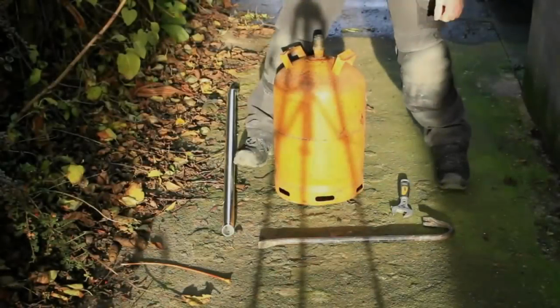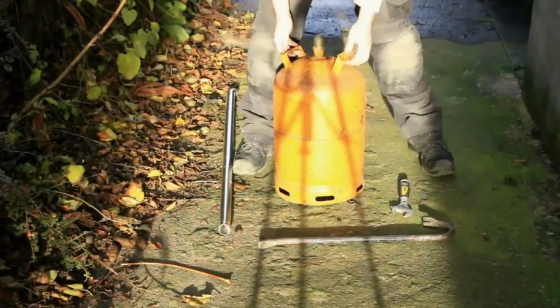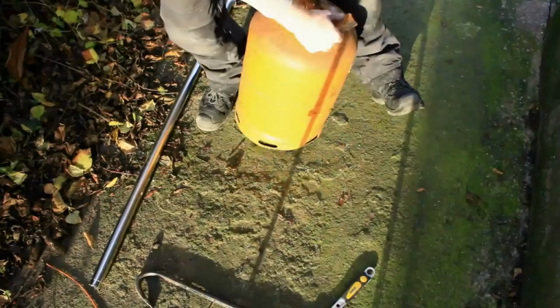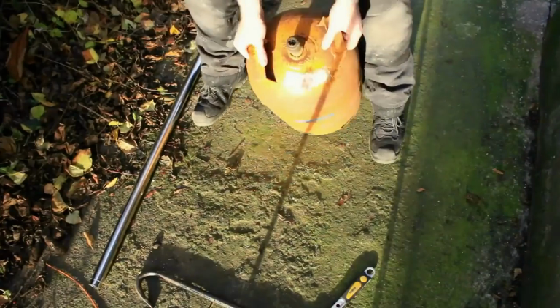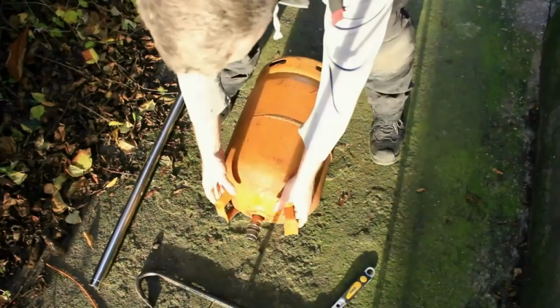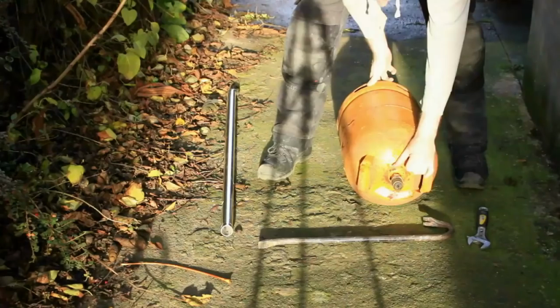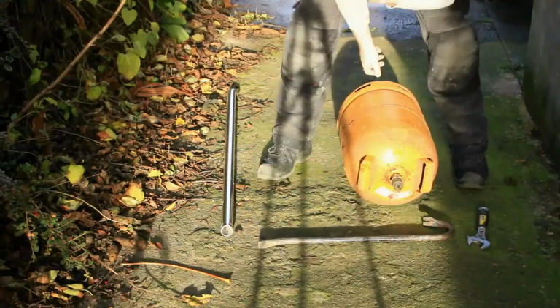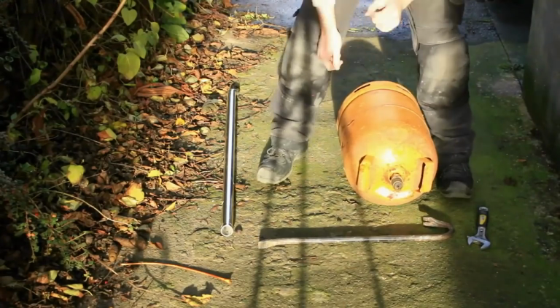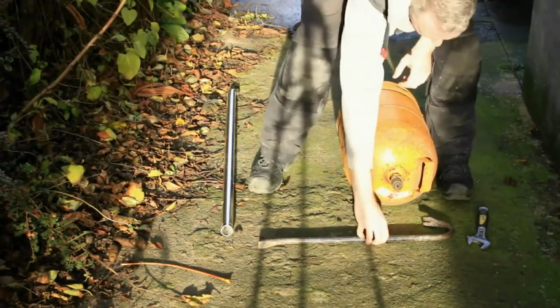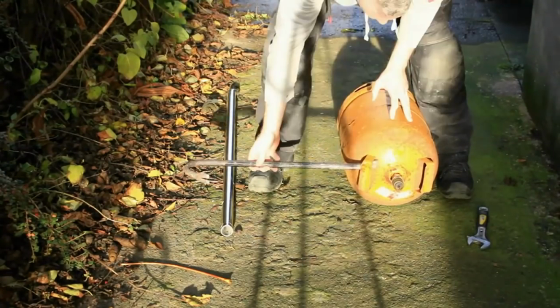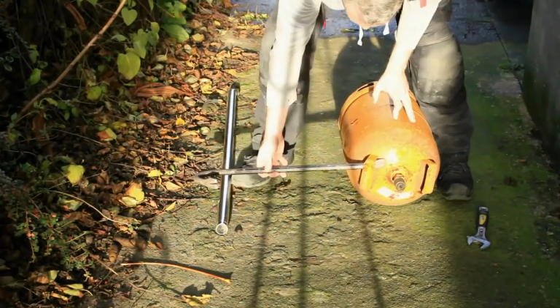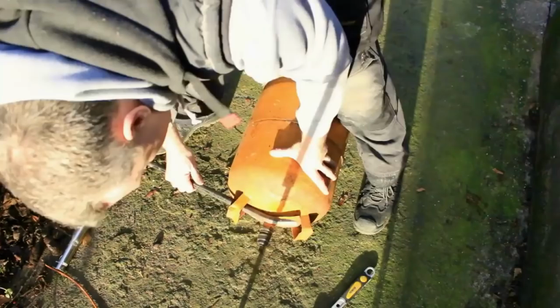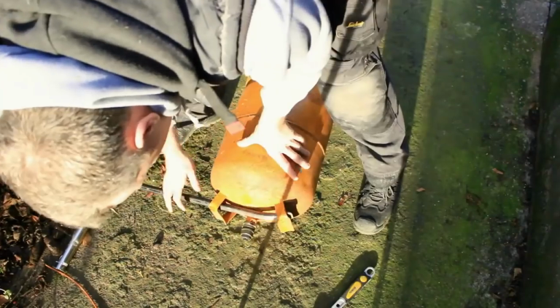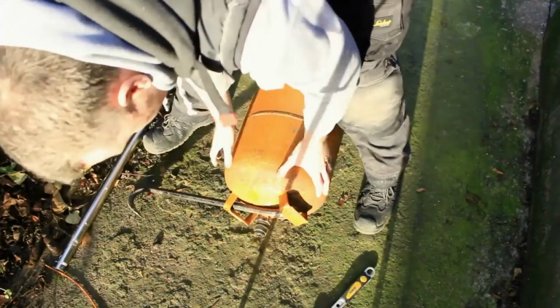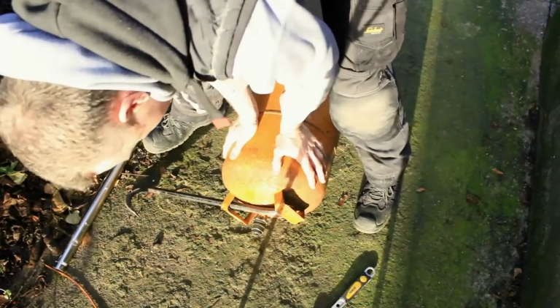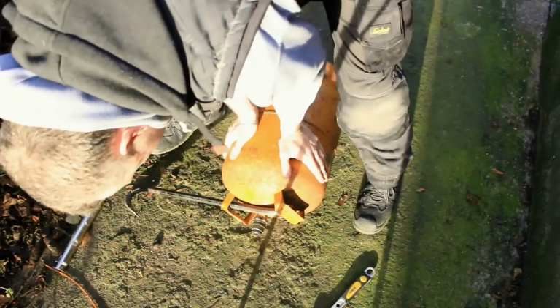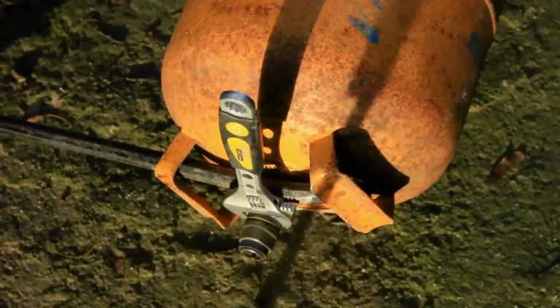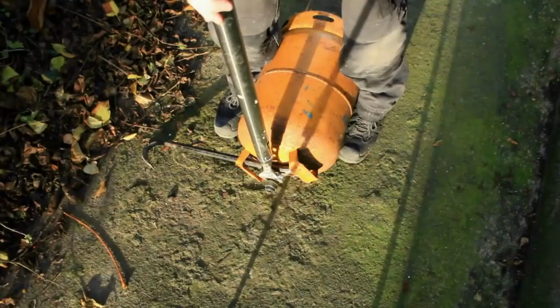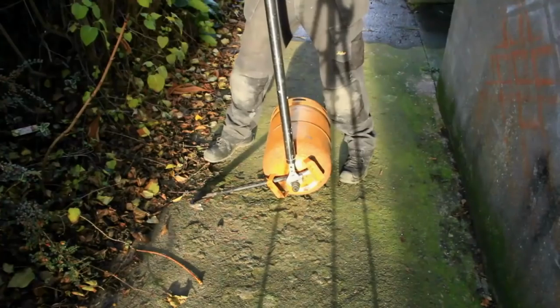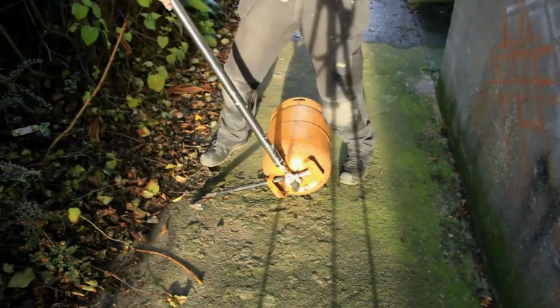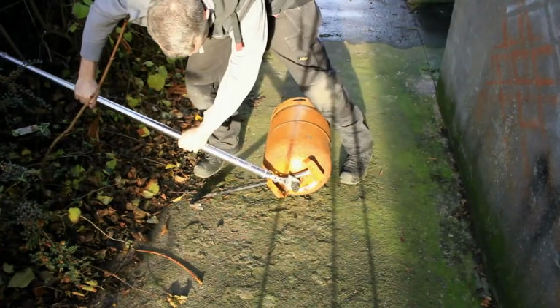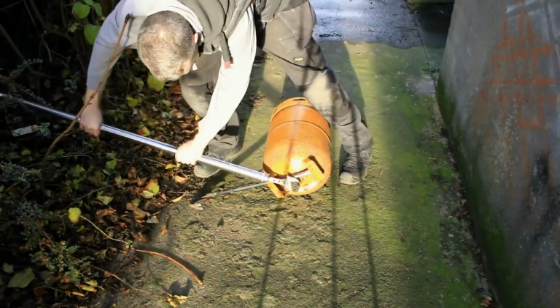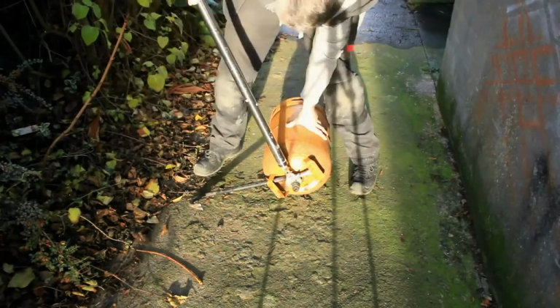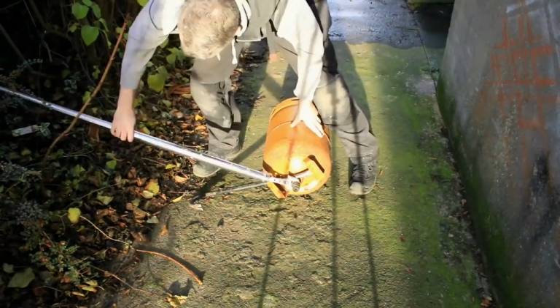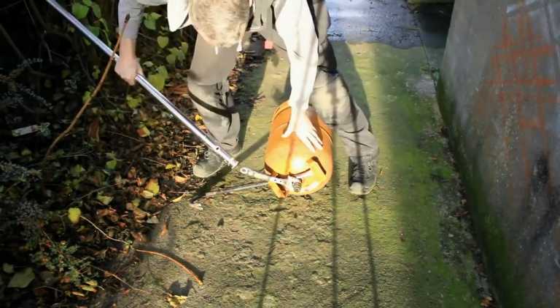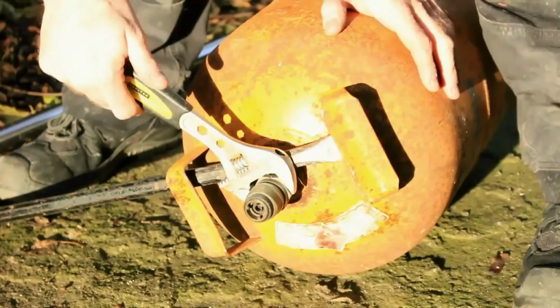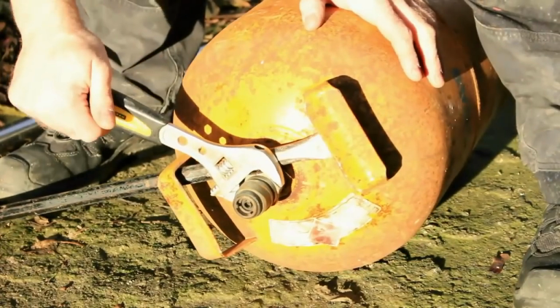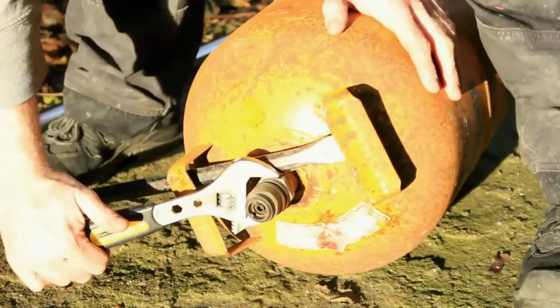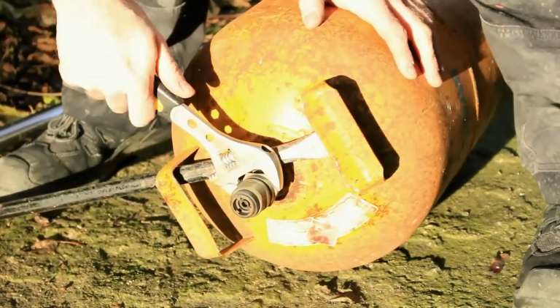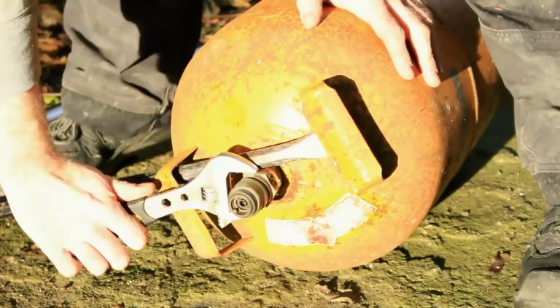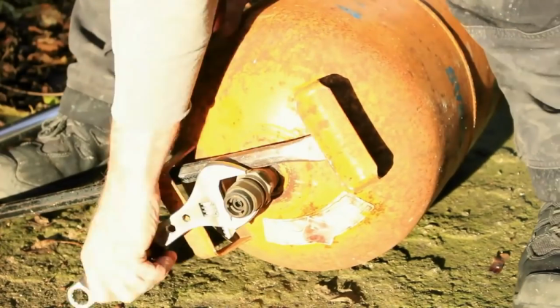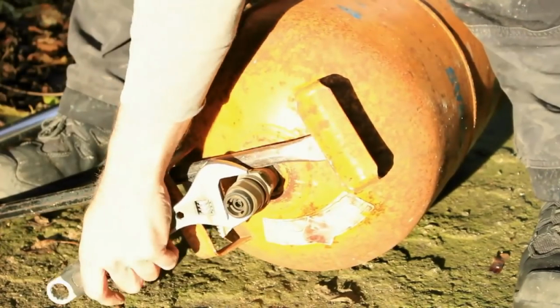I began by removing the valve from the empty cylinder. I laid it on its side and used a crowbar into the handle to stop it moving as I tried to remove the valve. They're usually very tight so I used an adjustable spanner and some leverage to get it loose, and then I was able to get it by hand after that.